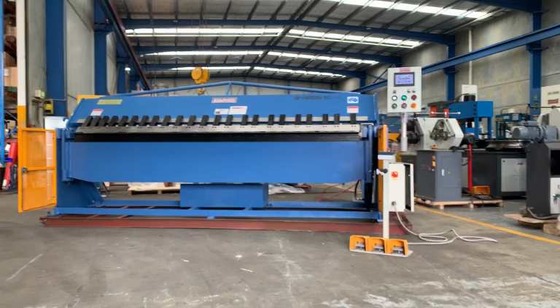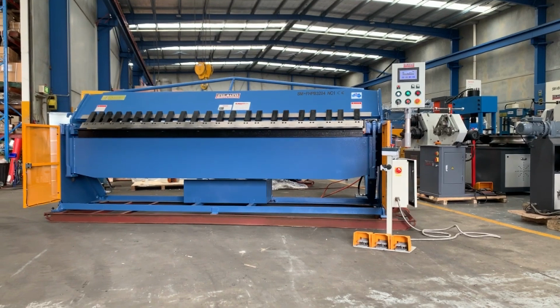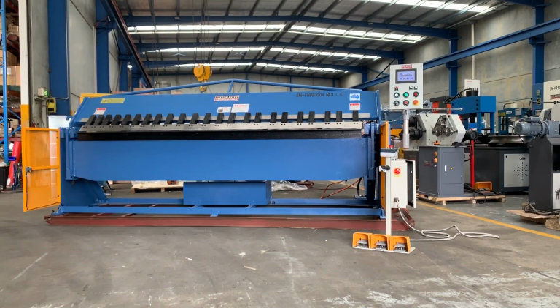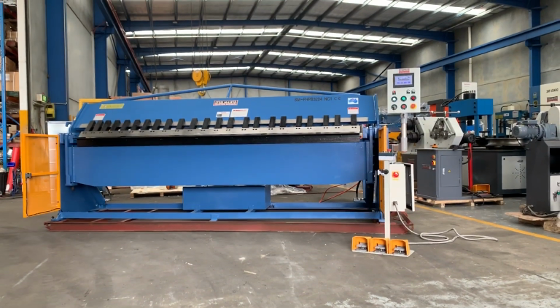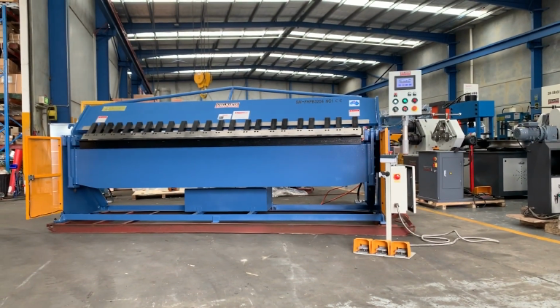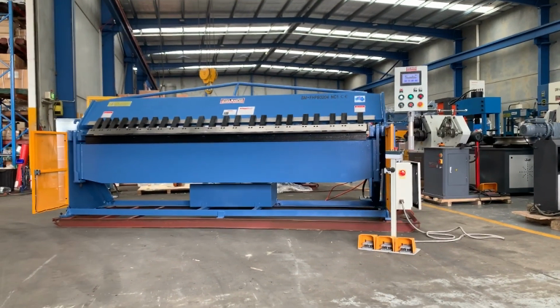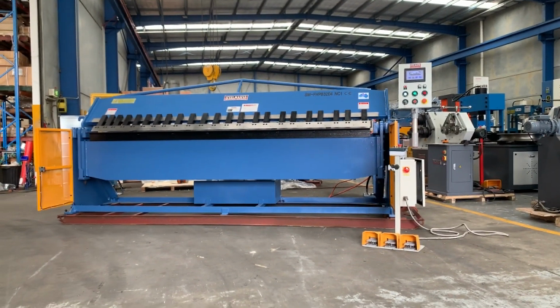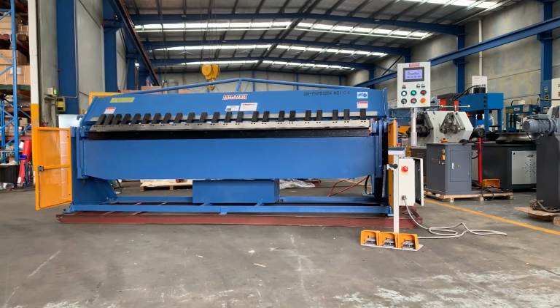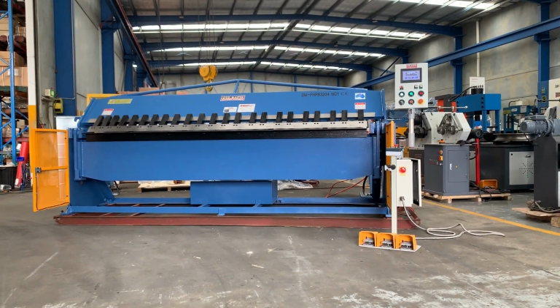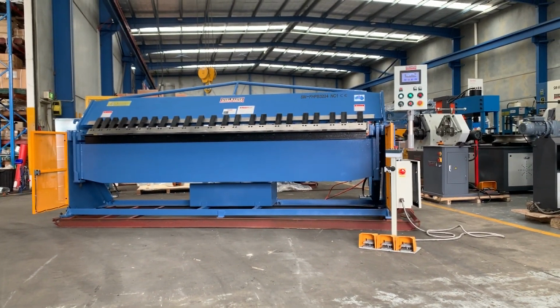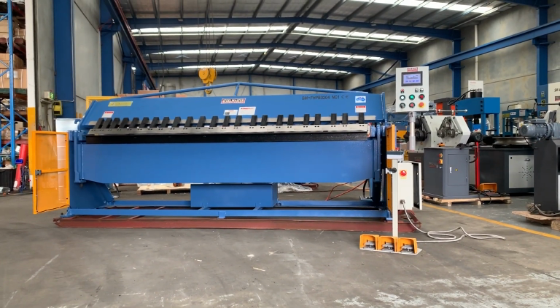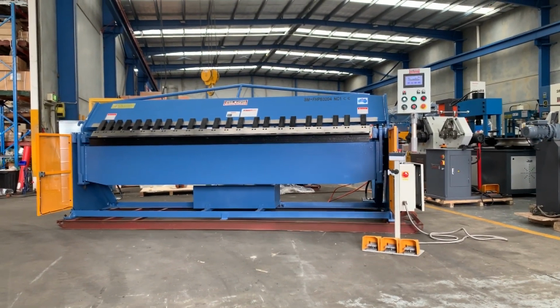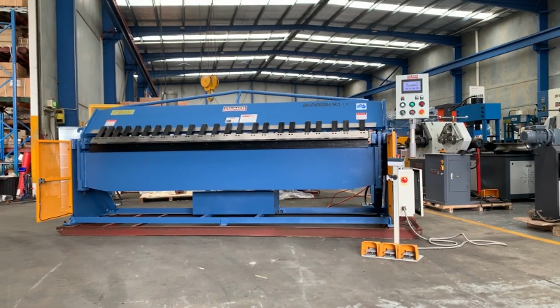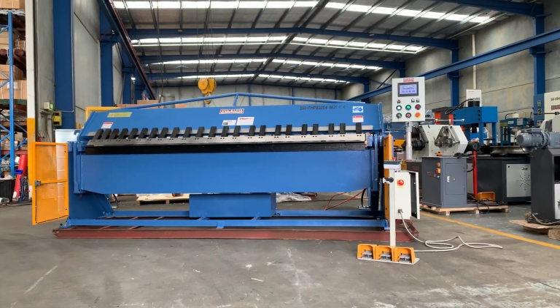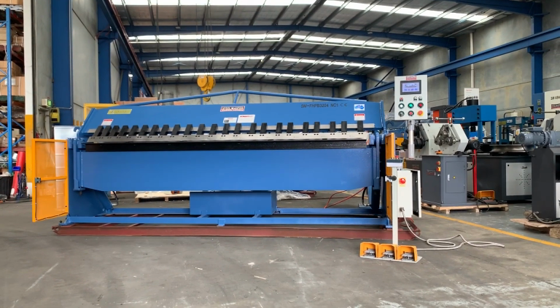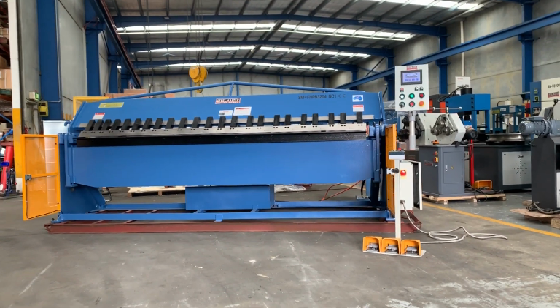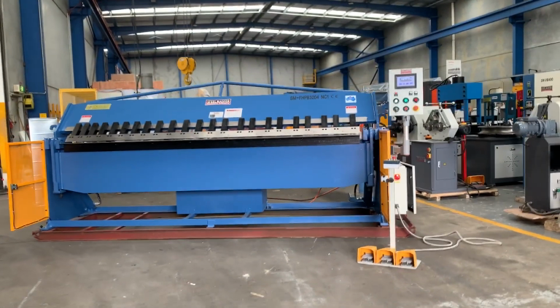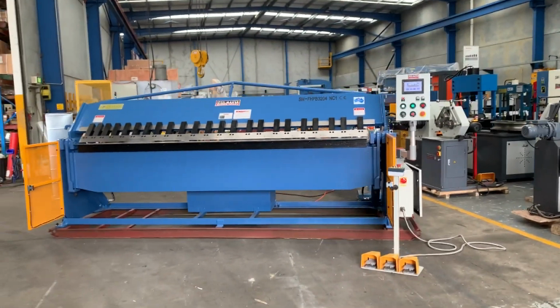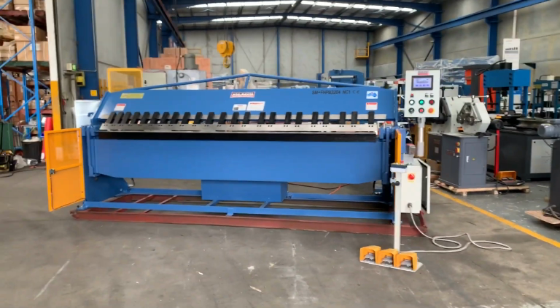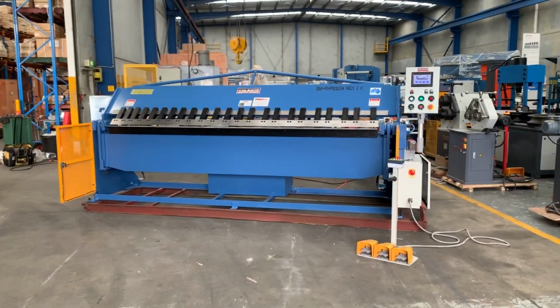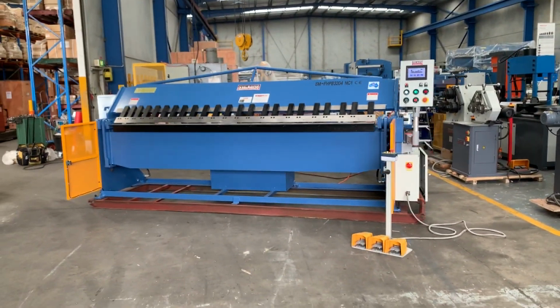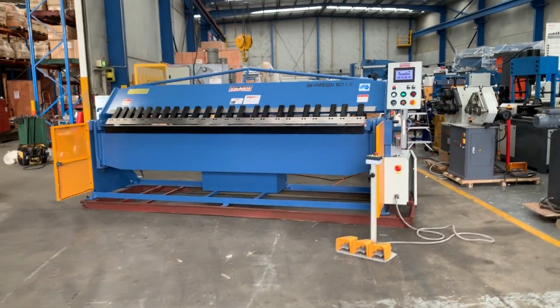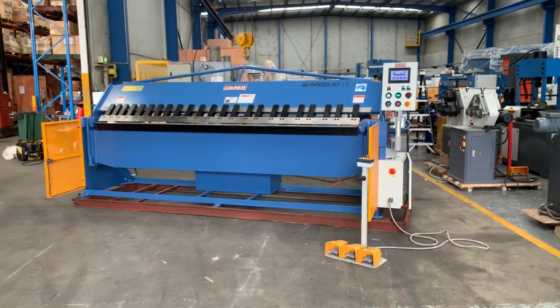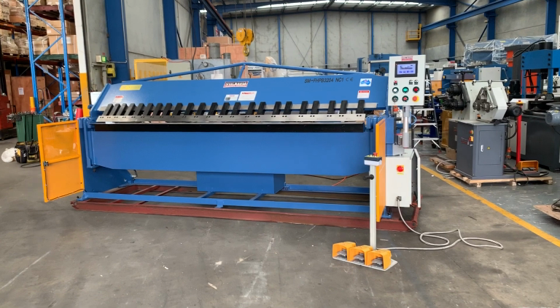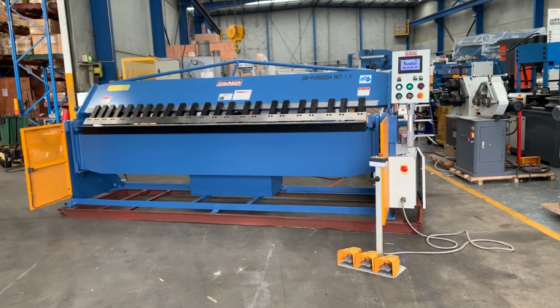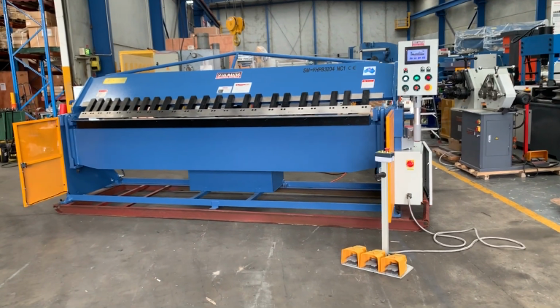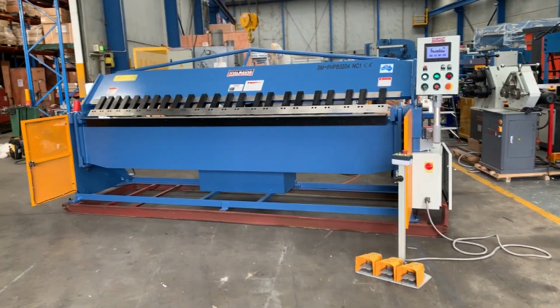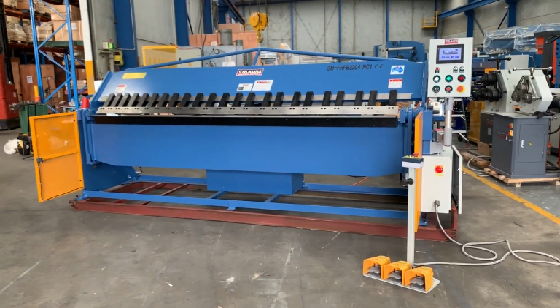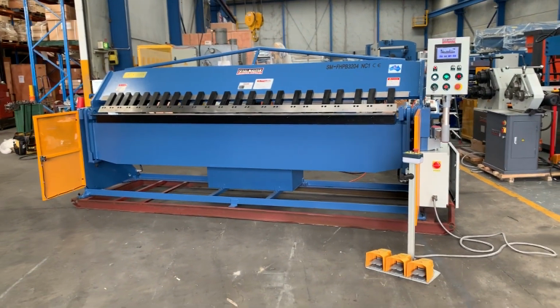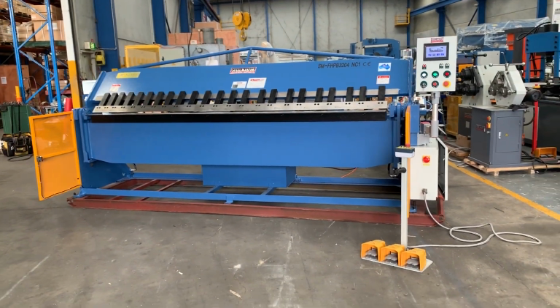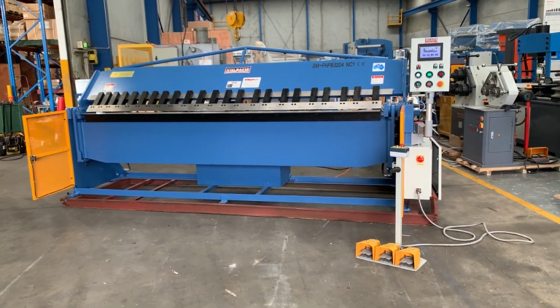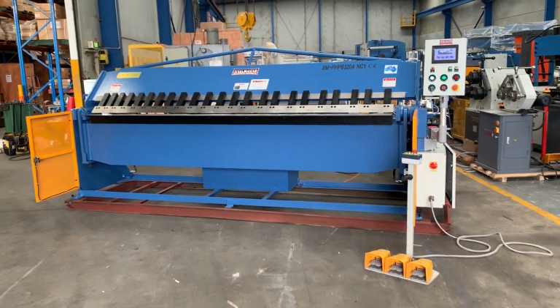Welcome to Asset Plant Machinery. Today we're going to overview our Steelmaster Industrial Full Hydraulic Pan Brake. This model is a 3204, so it's a 3200 by 4mm capacity. Quite a few customers use this for 2mm stainless steel or 4mm mild steel.